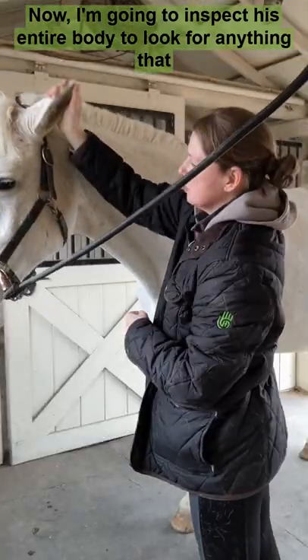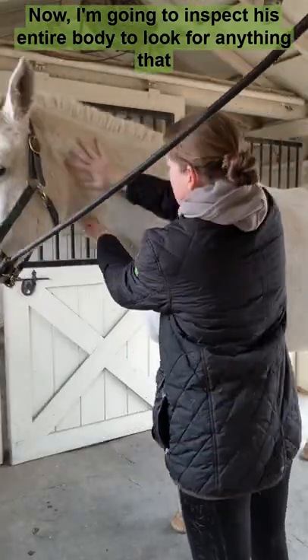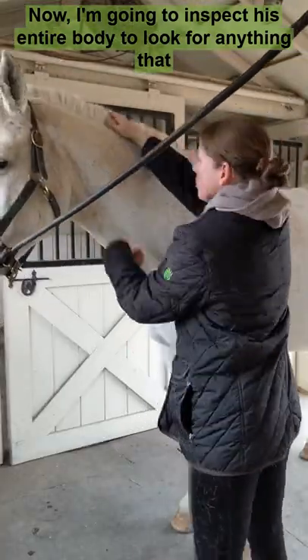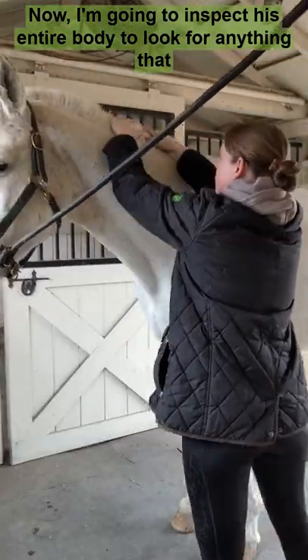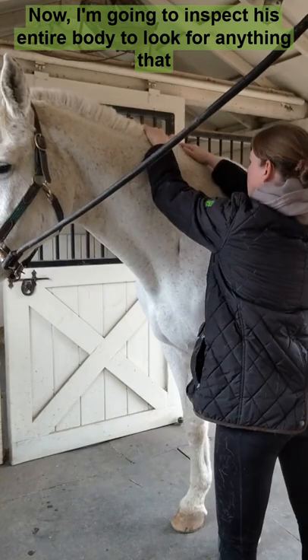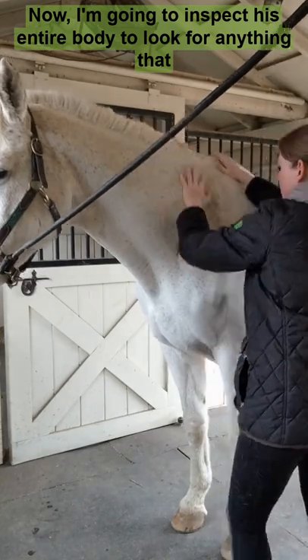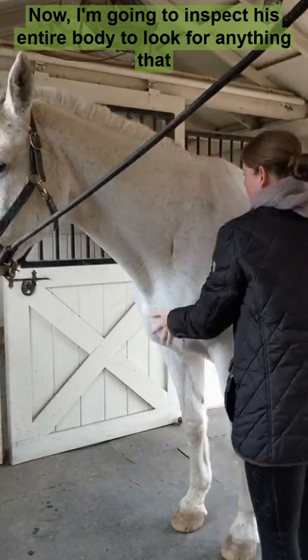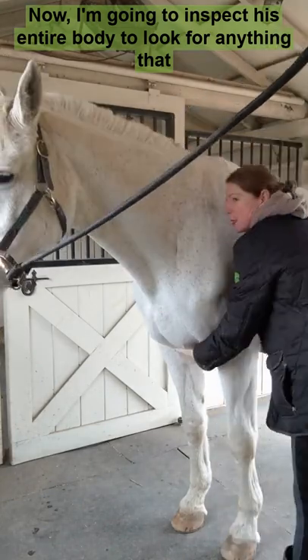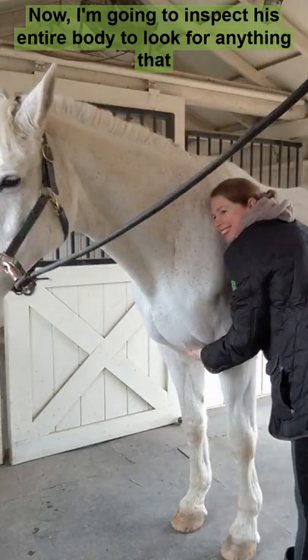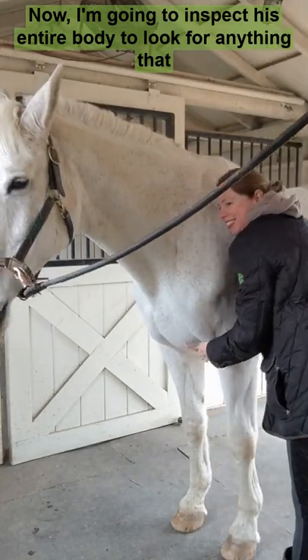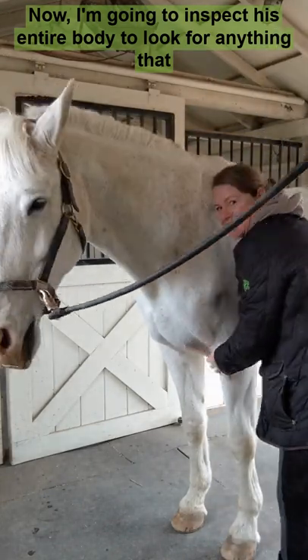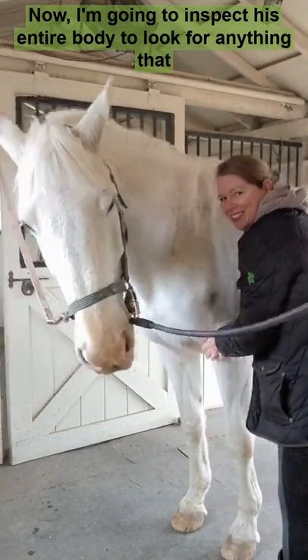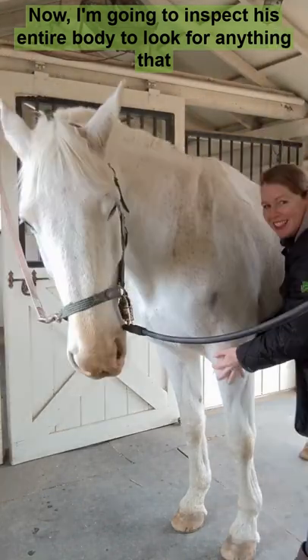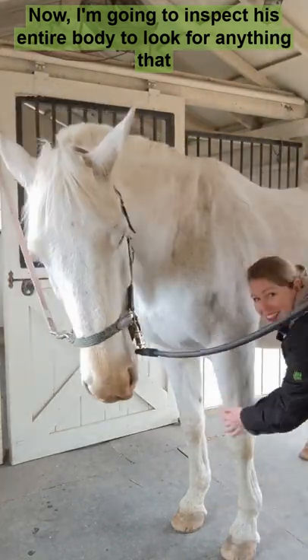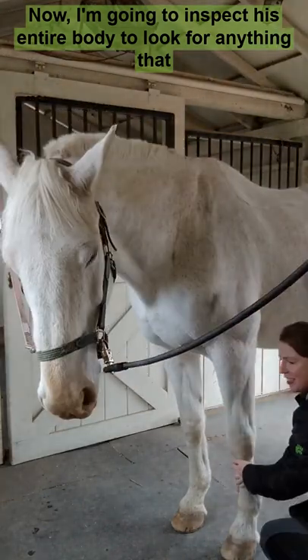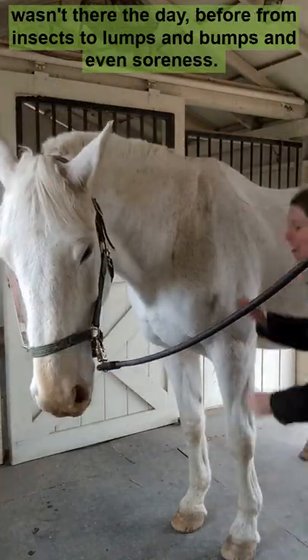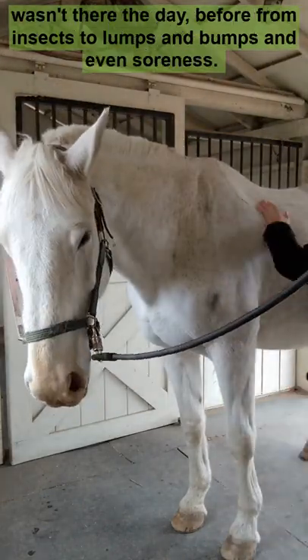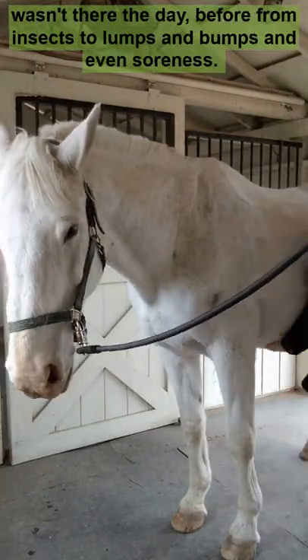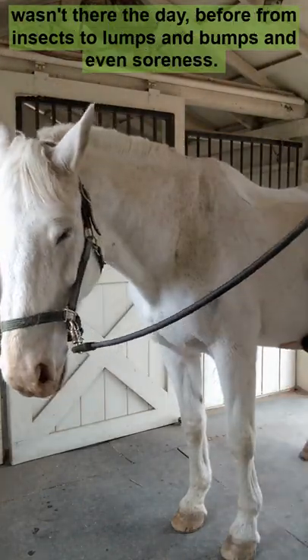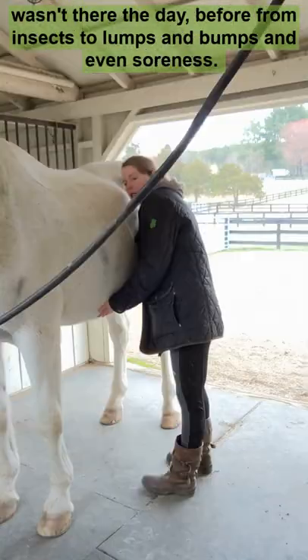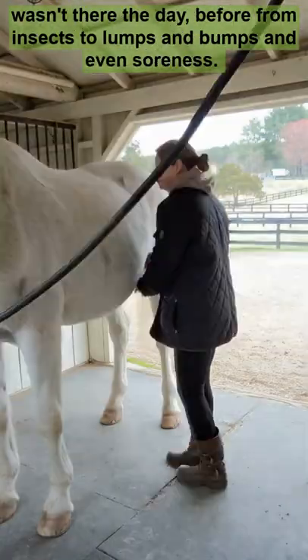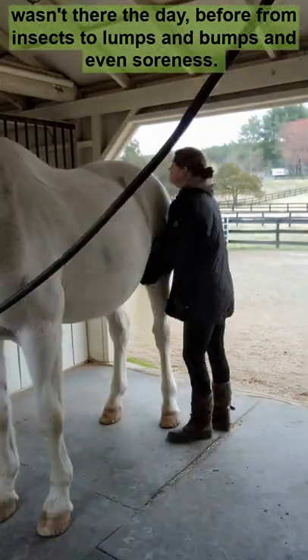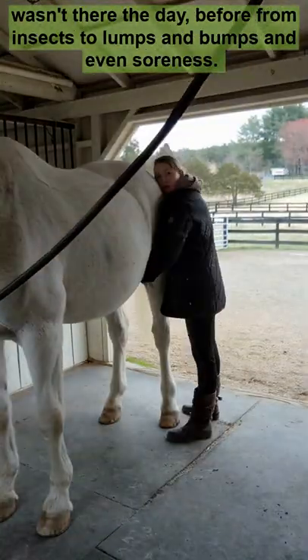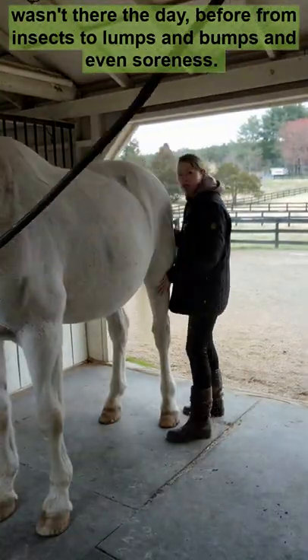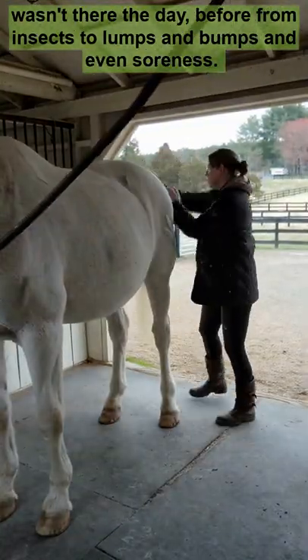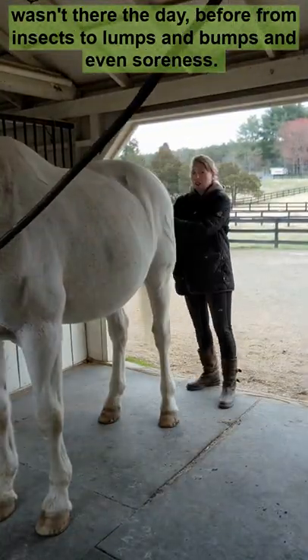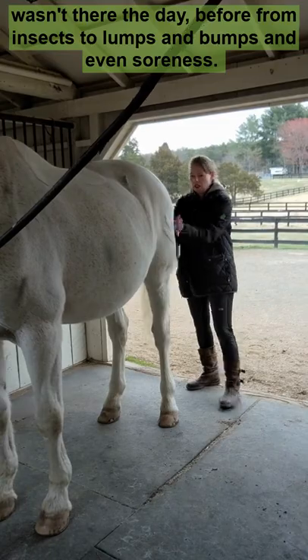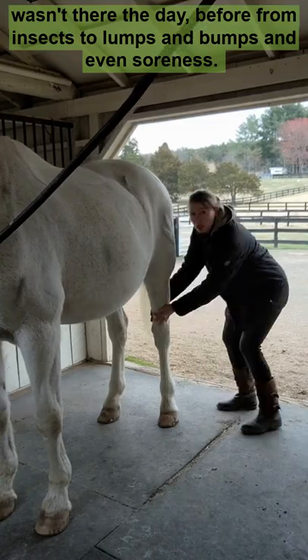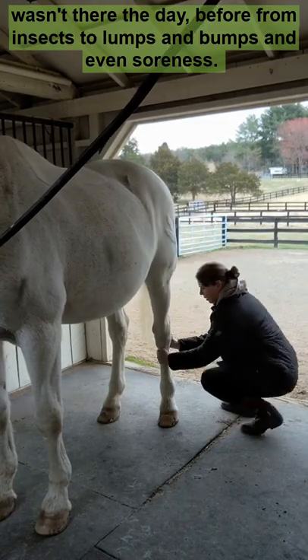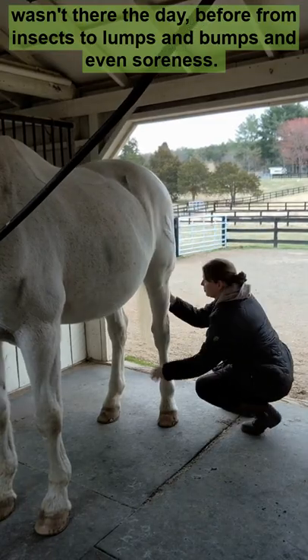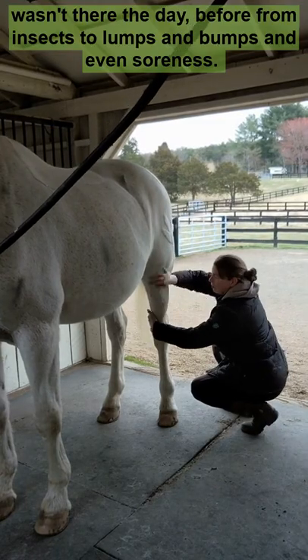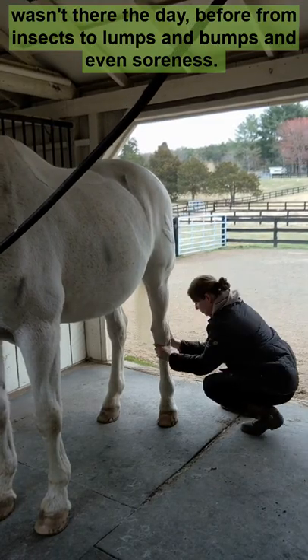Now I'm going to inspect his entire body to look for anything that wasn't there the day before, from insects to lumps and bumps and even soreness.